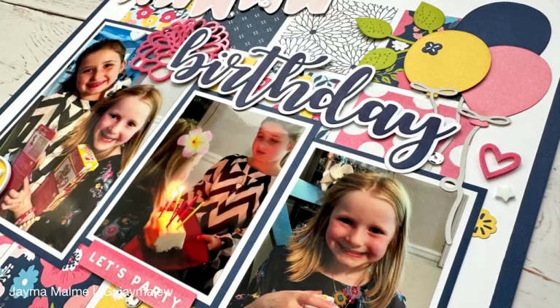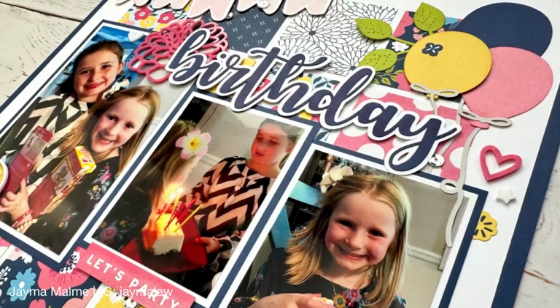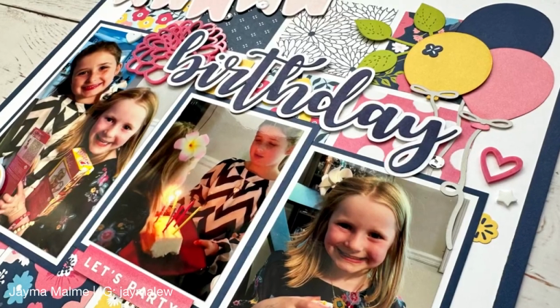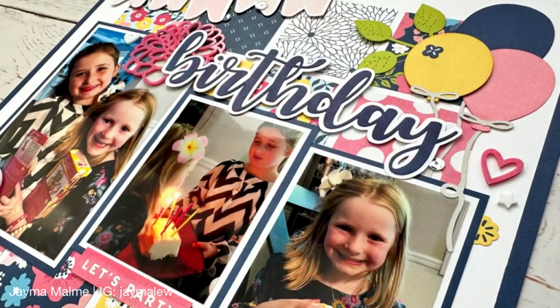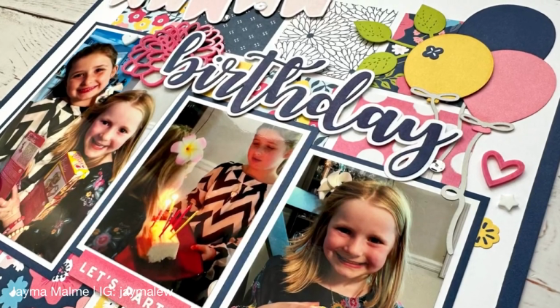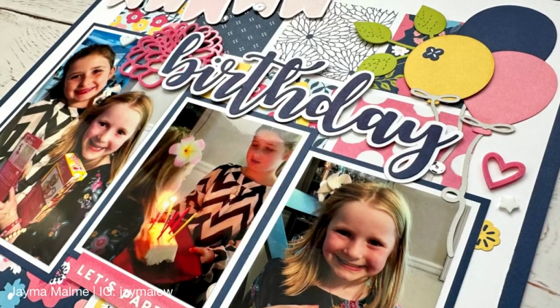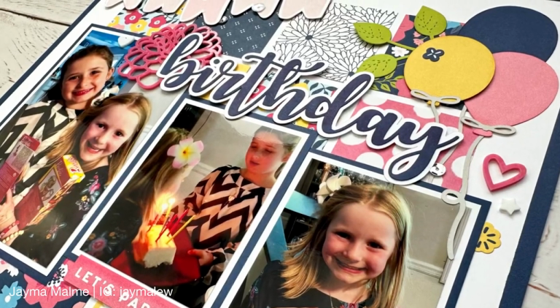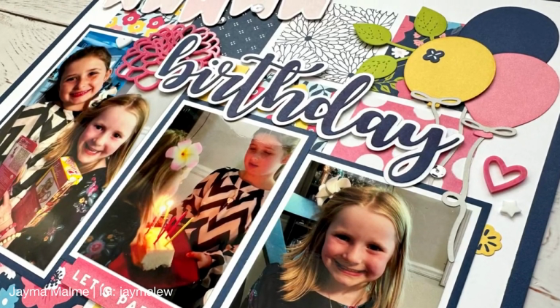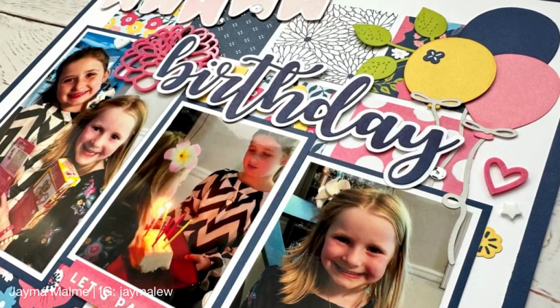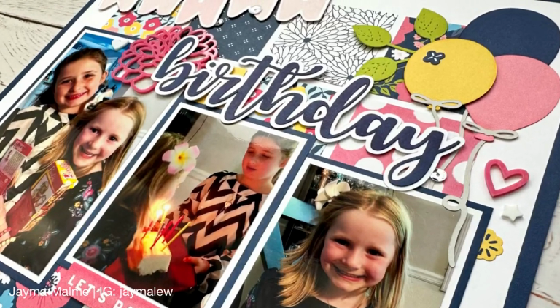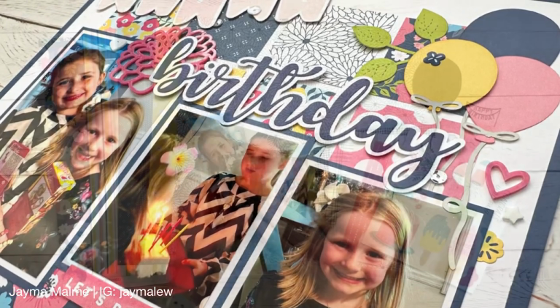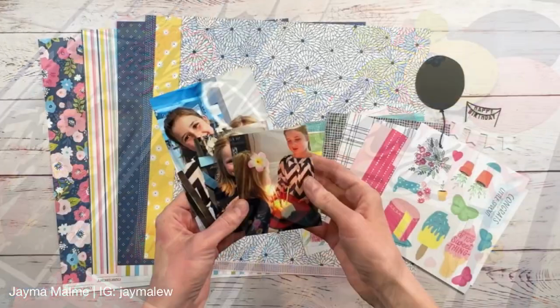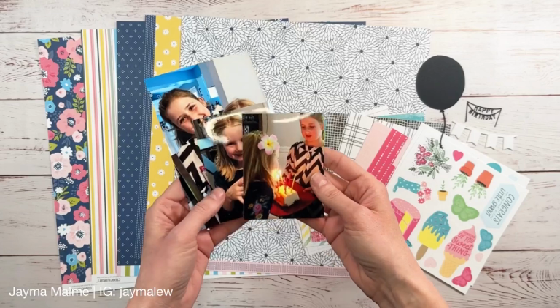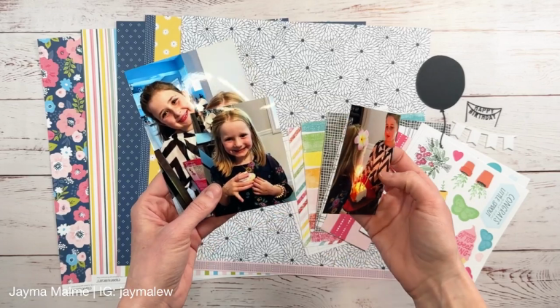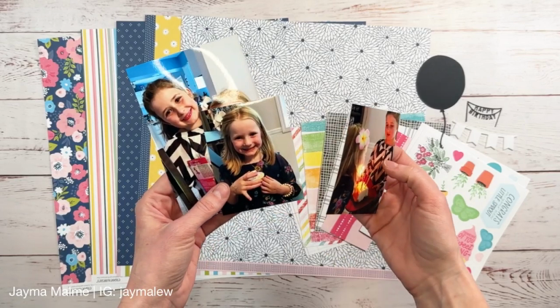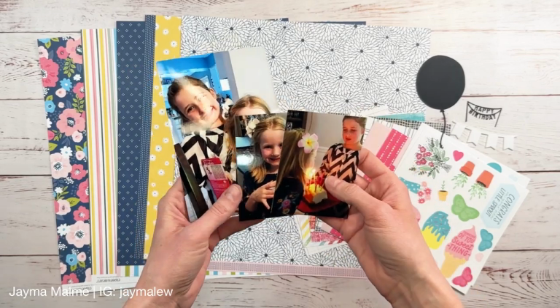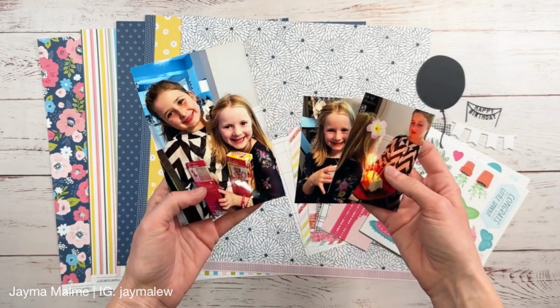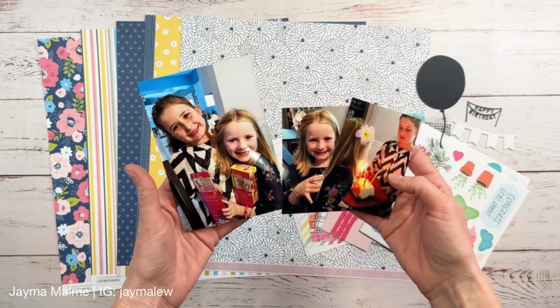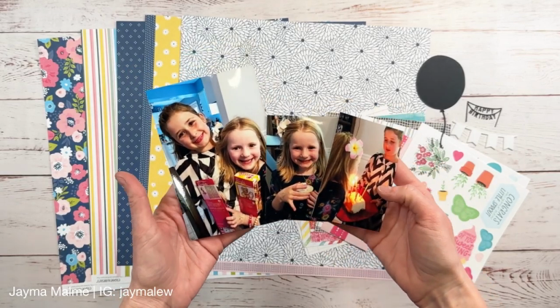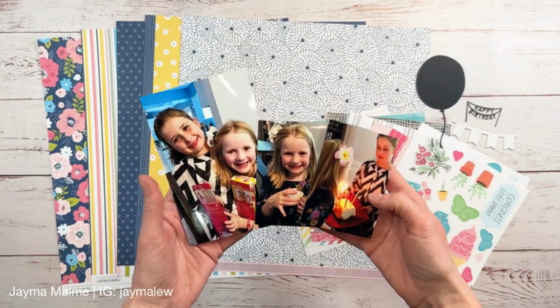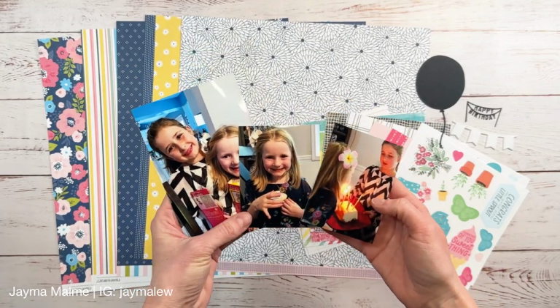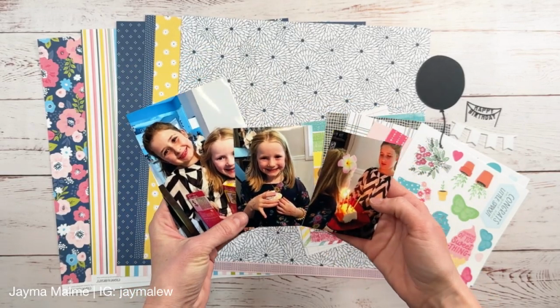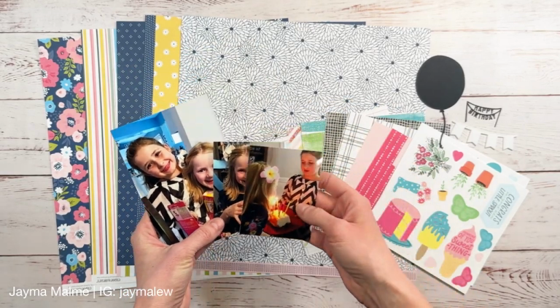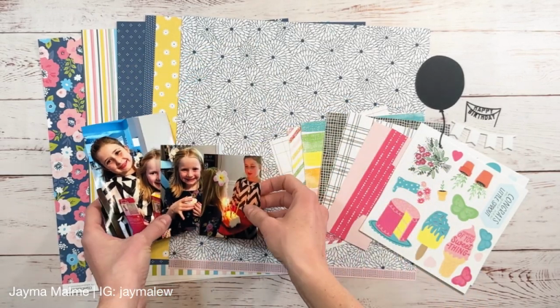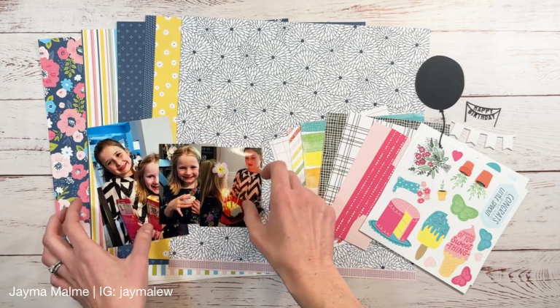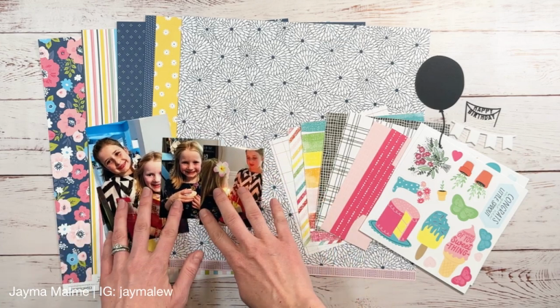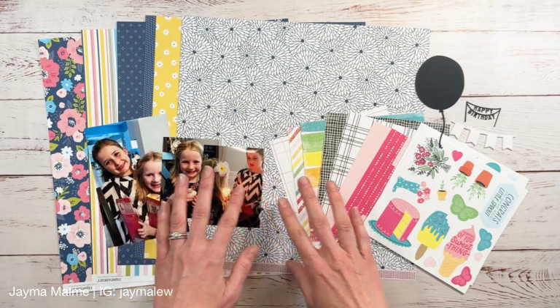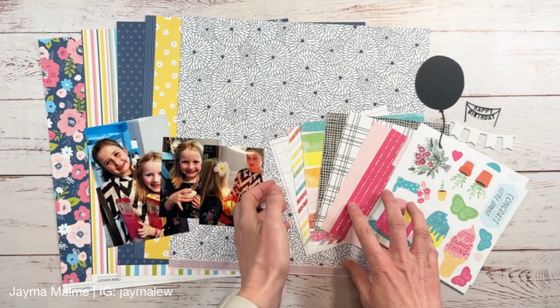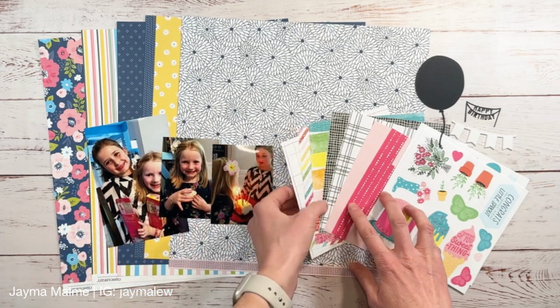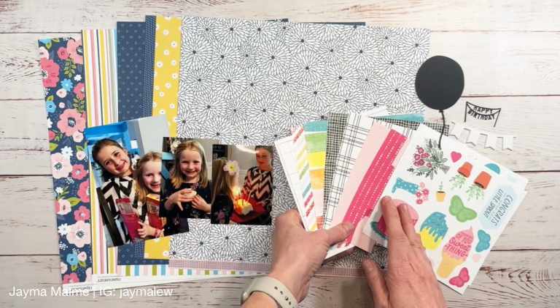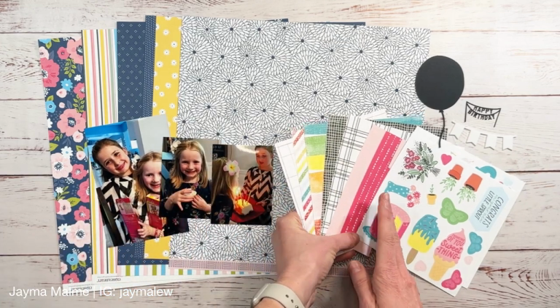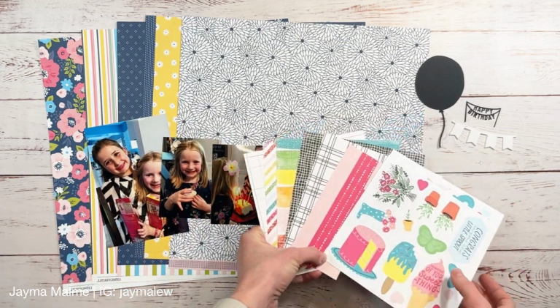Hello everyone, Jayma Malmi here. Welcome to another scrapbook process video. I am creating a bright and cheery birthday layout of my daughter with her best friend right before we moved, so it was kind of bittersweet.